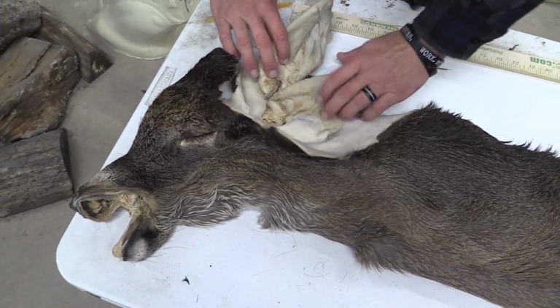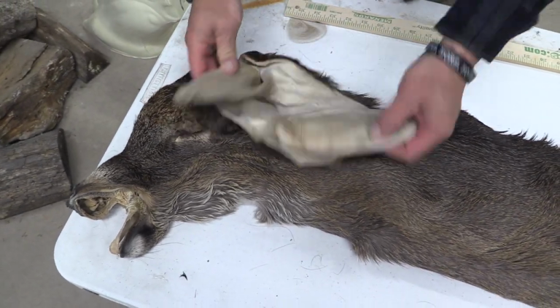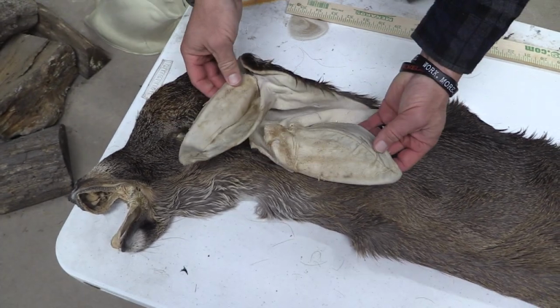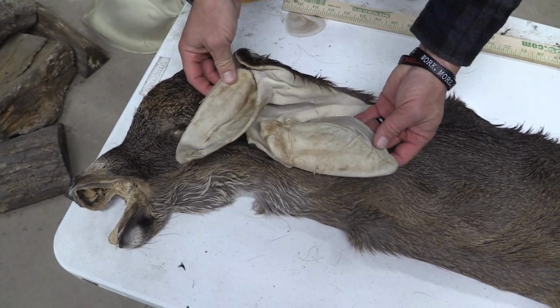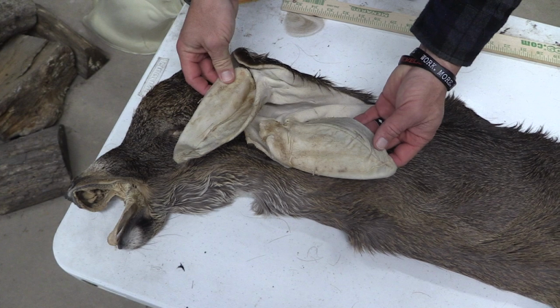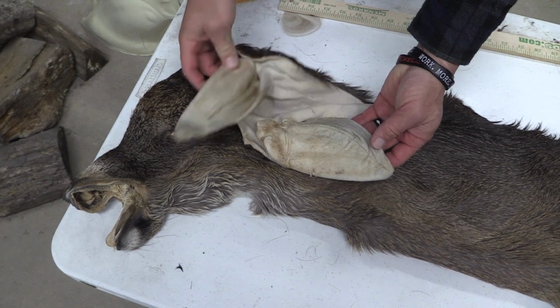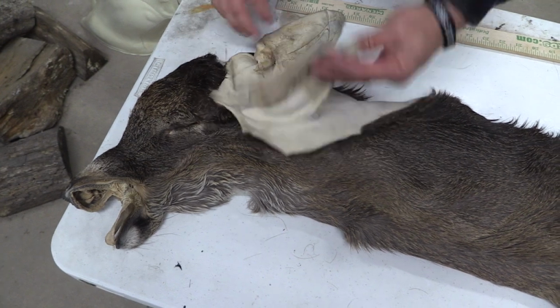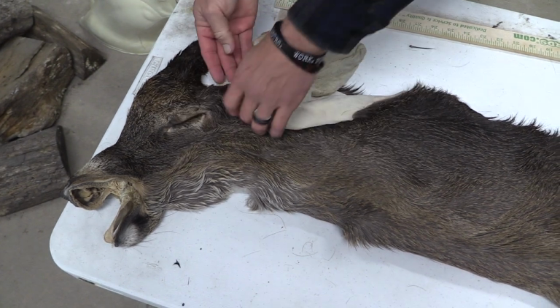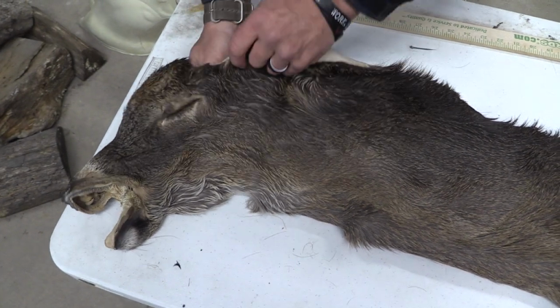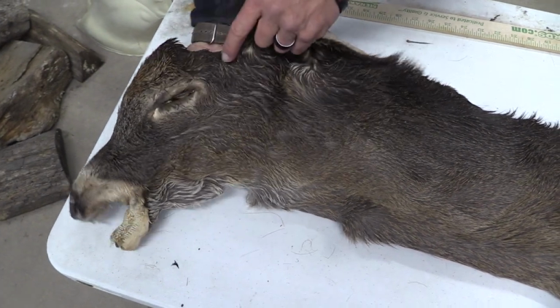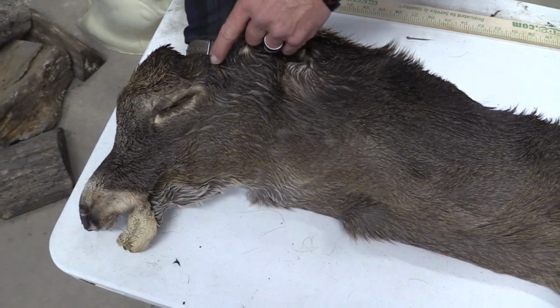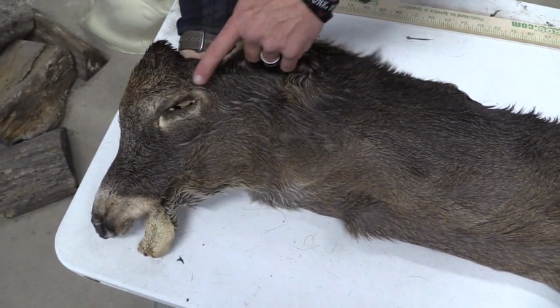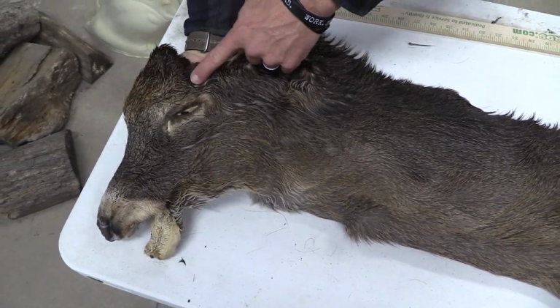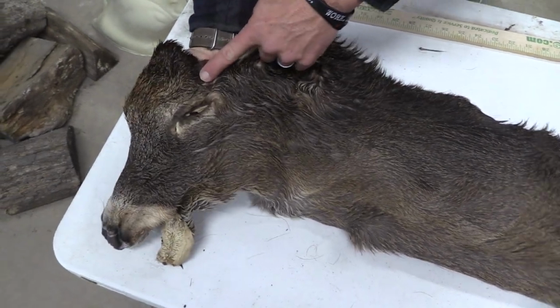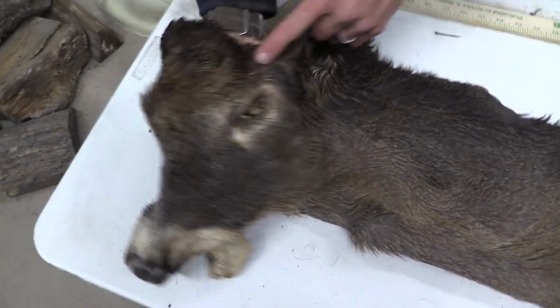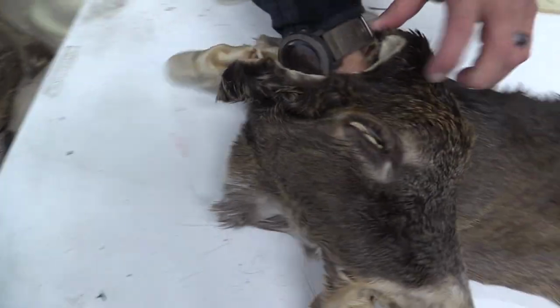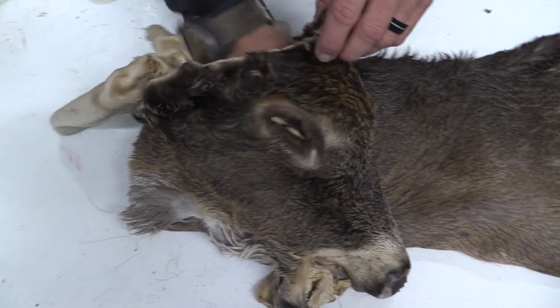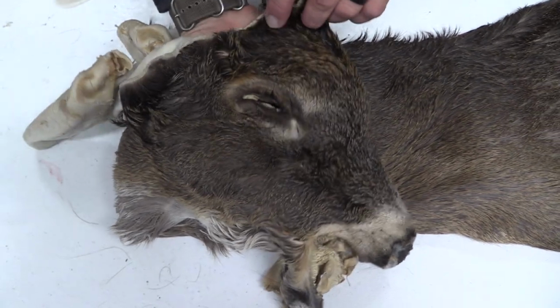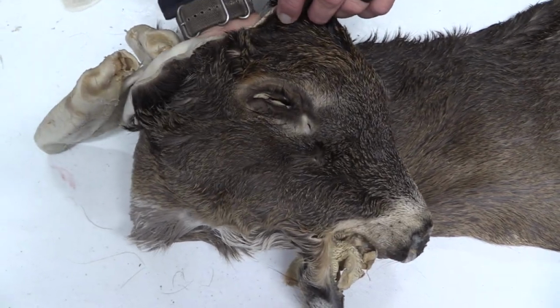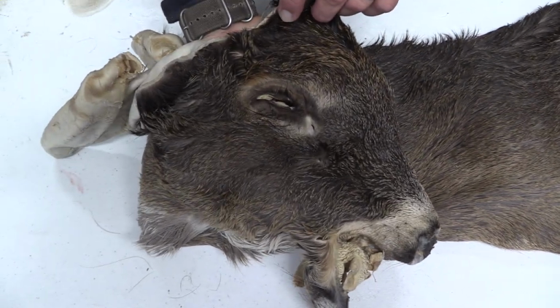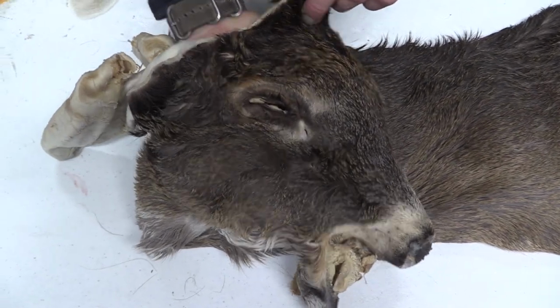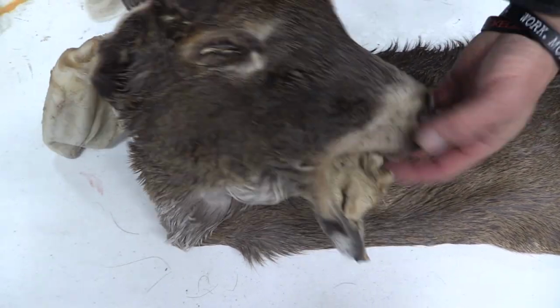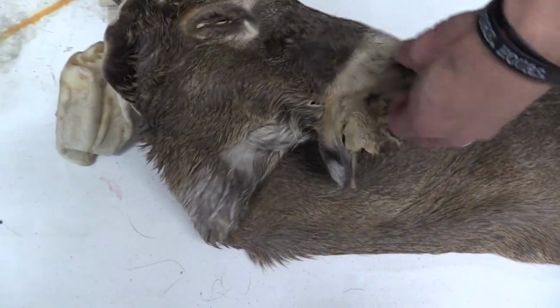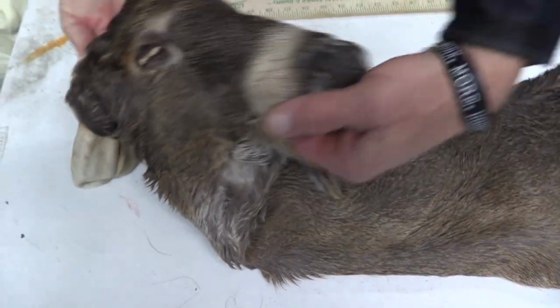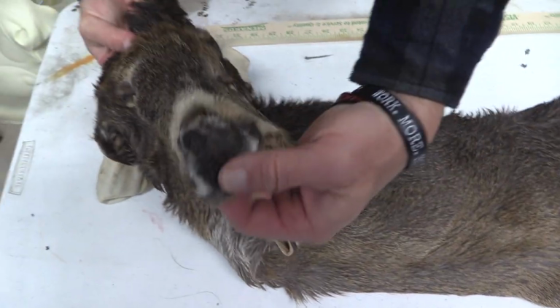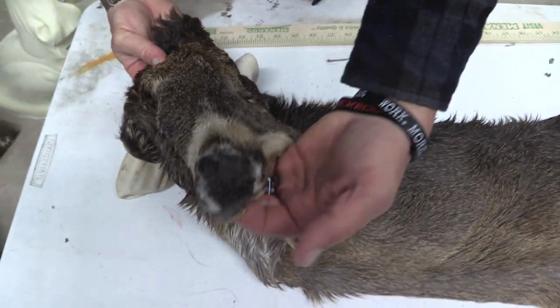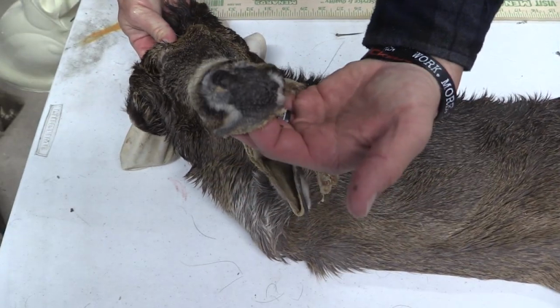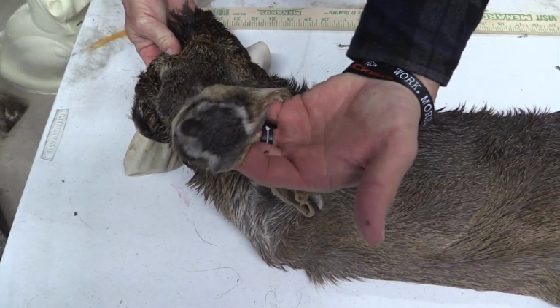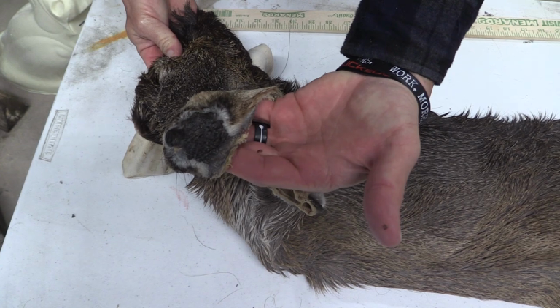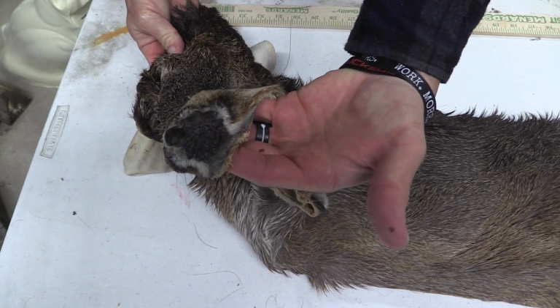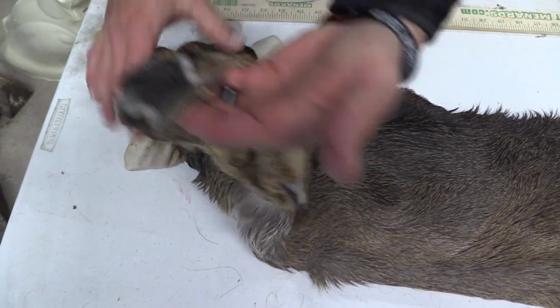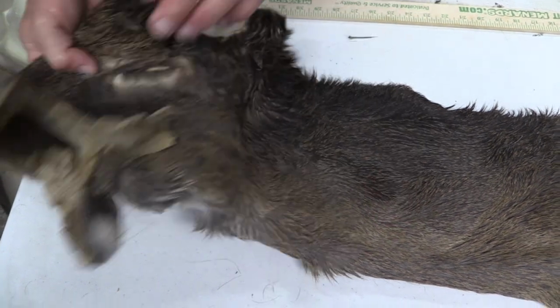Good ears on both. Eyes and ducts are in good shape. No scarring. Eyes and ducts good over here as well. No scarring, no marks all the way down through the nose. Nose is in good condition.